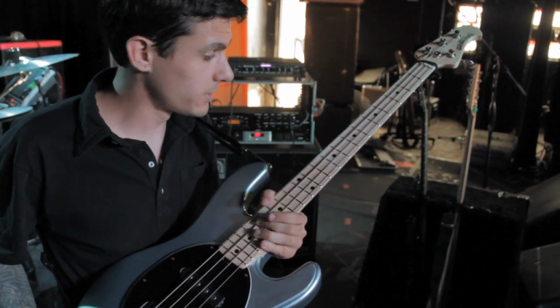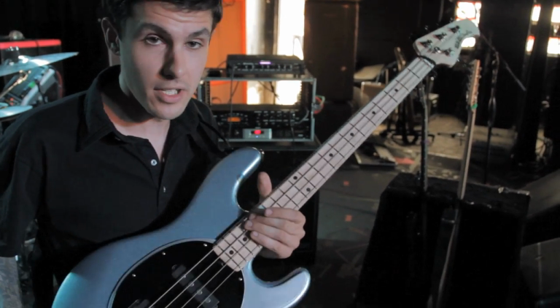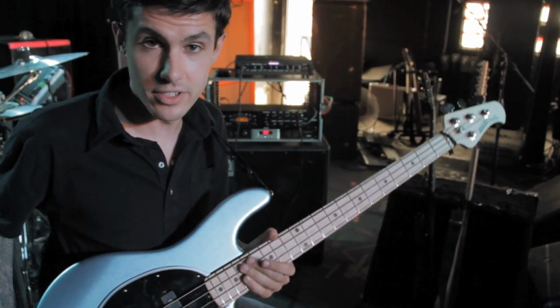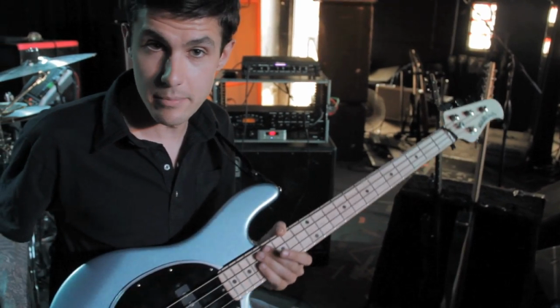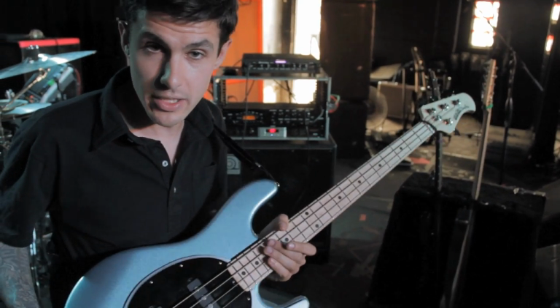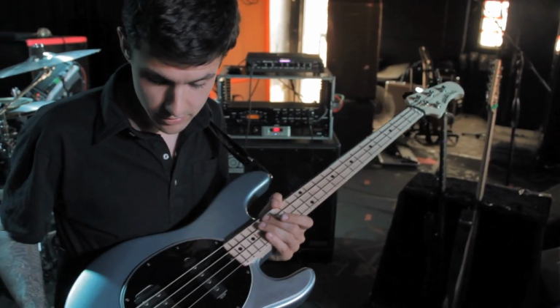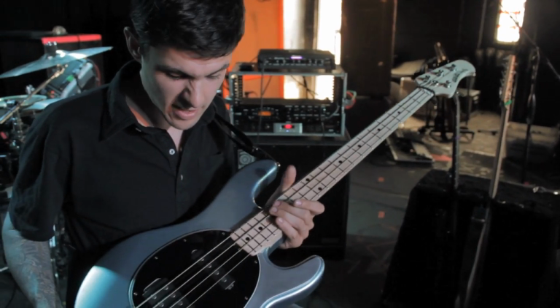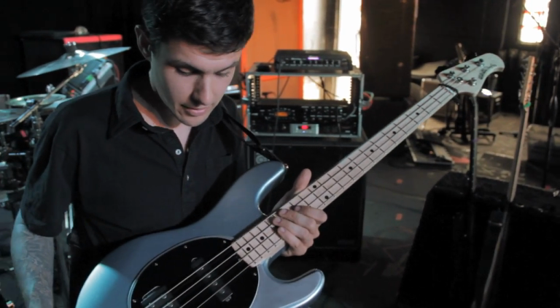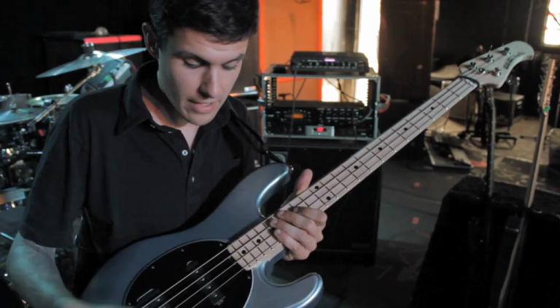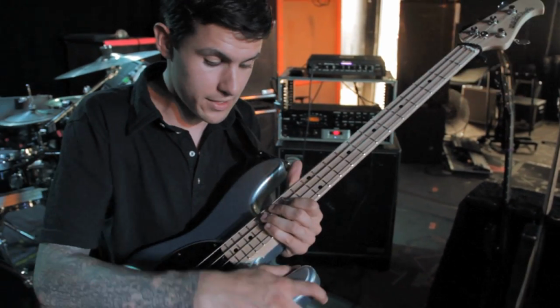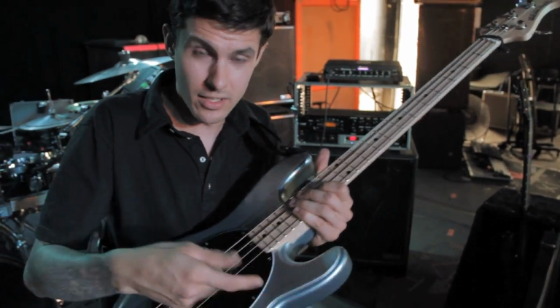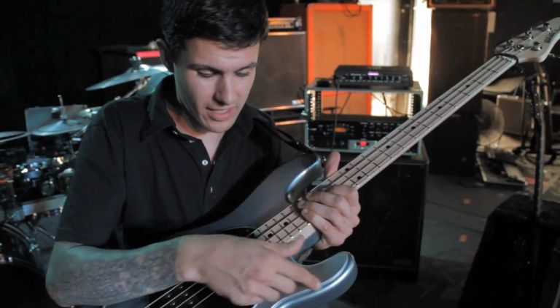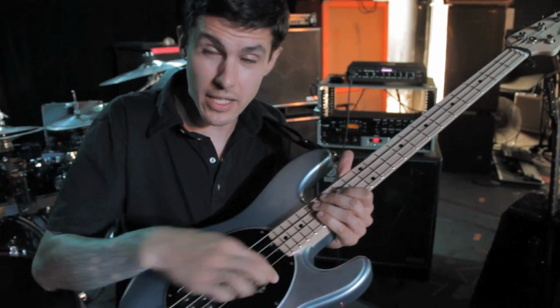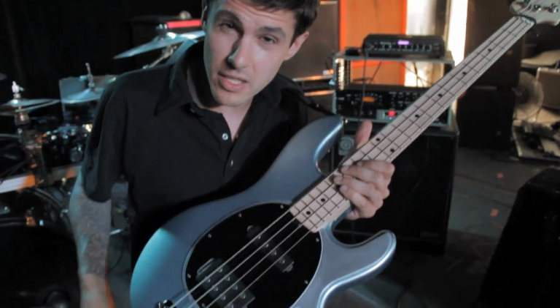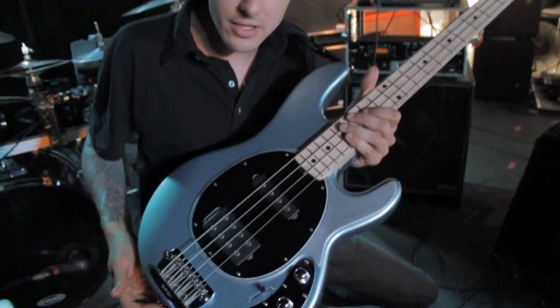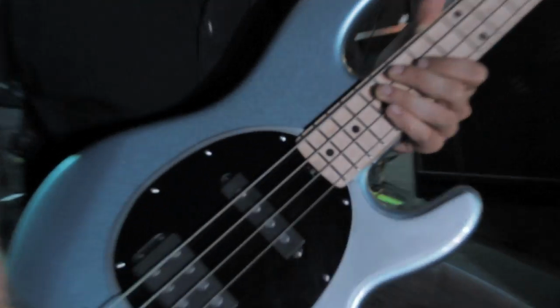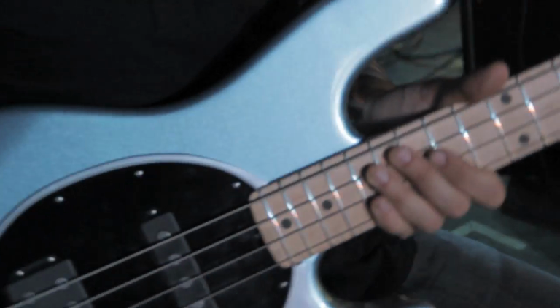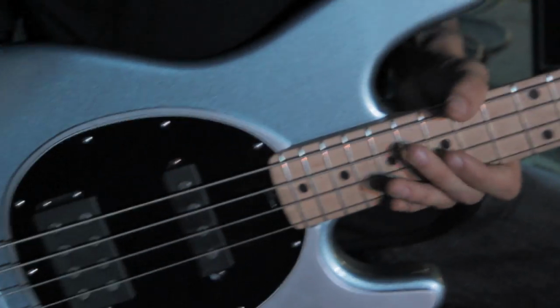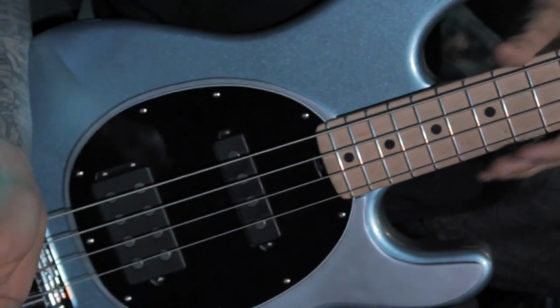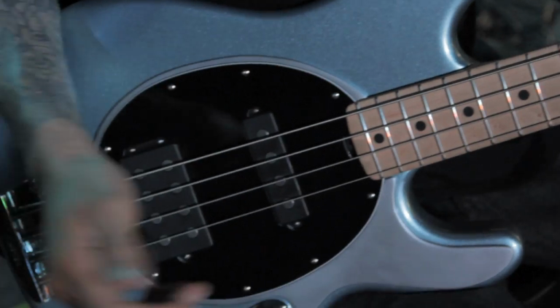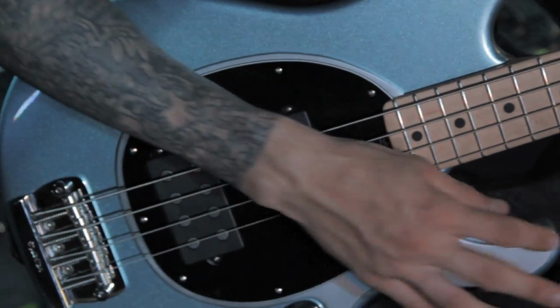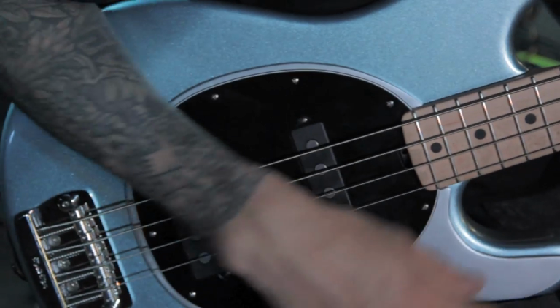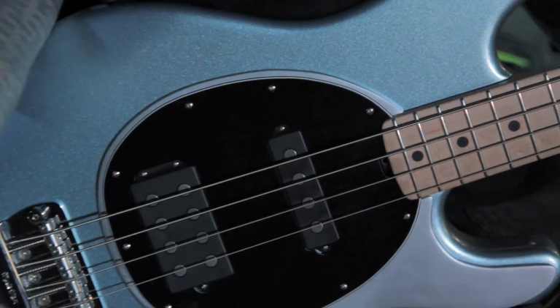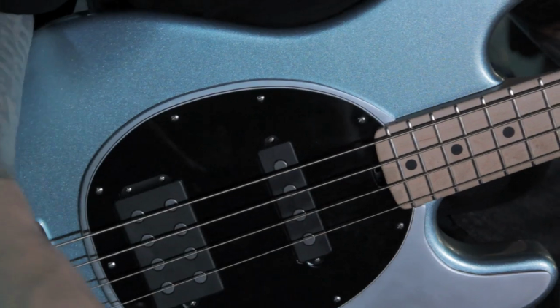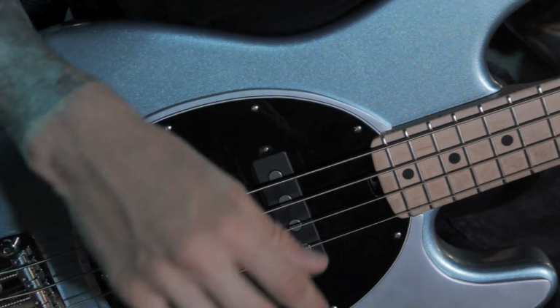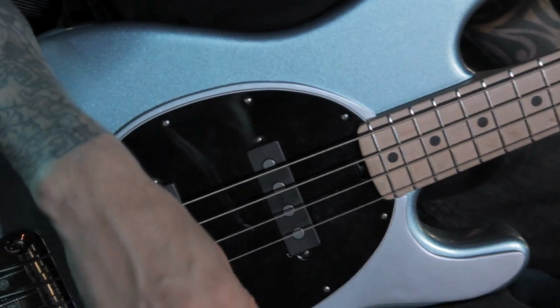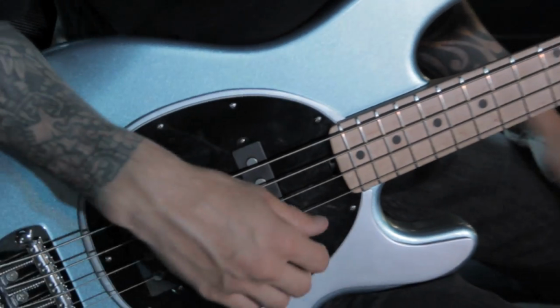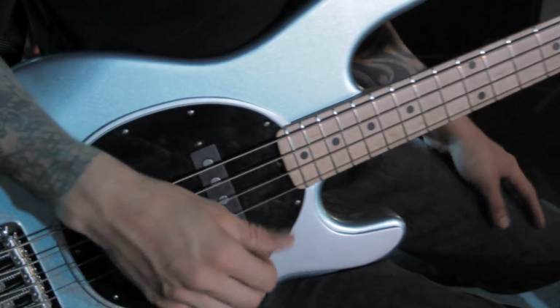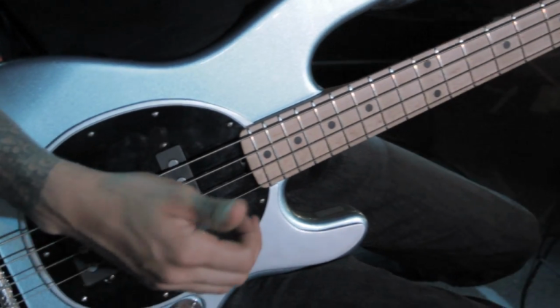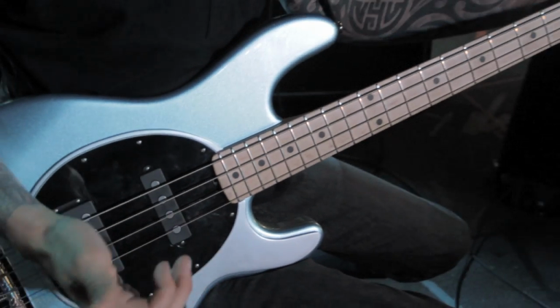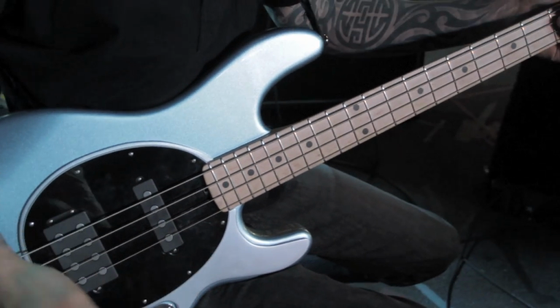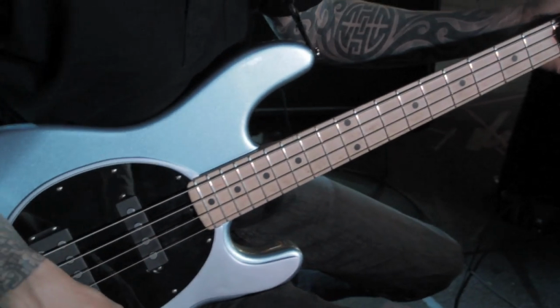It sounds great for slap, really aggressive, right out of the box. The only modifications I've done is this kind of pickguard modification, but other than that it's just factory. So yeah, it's got a really good aggressive slap tone.